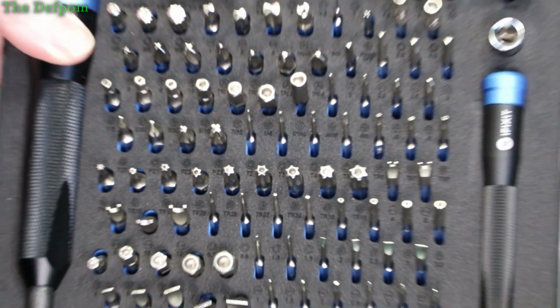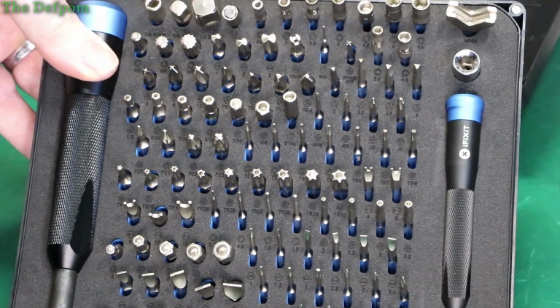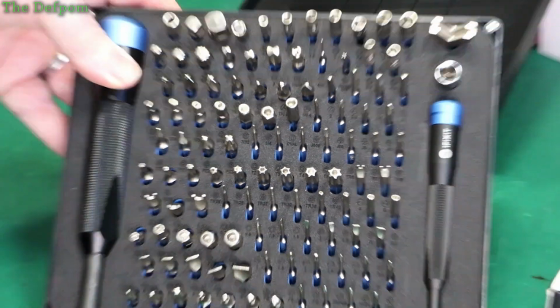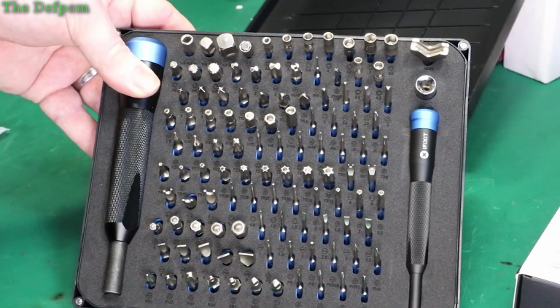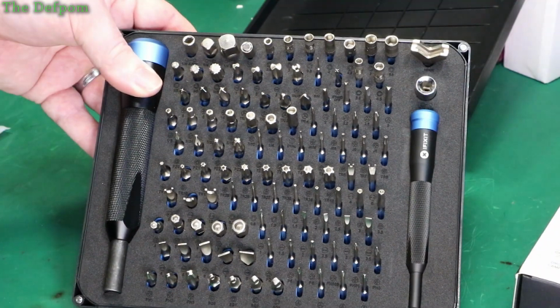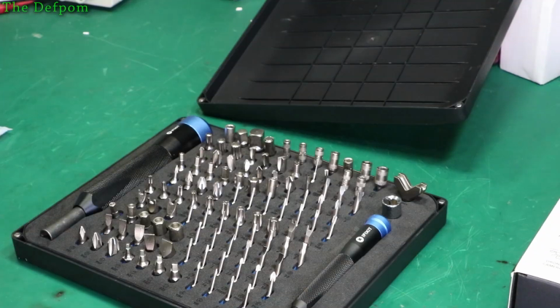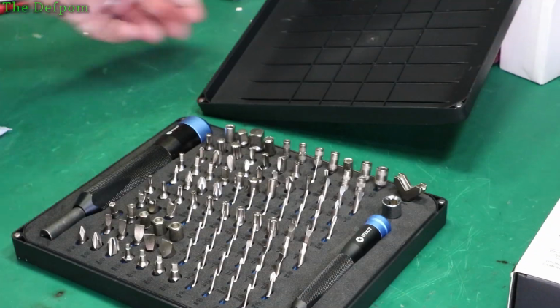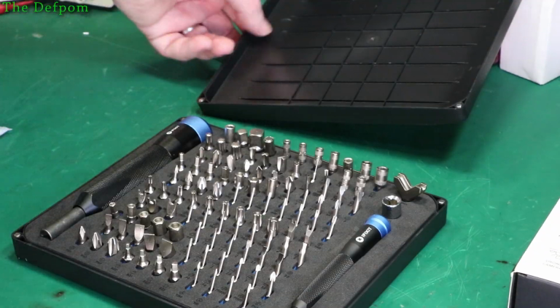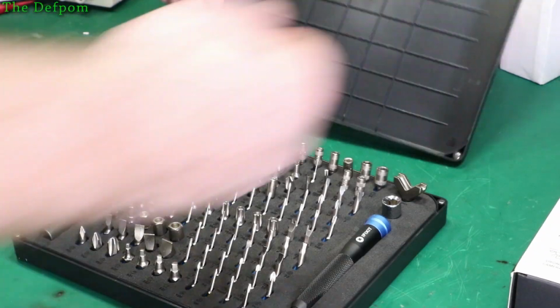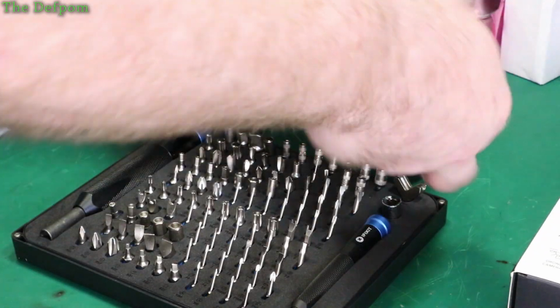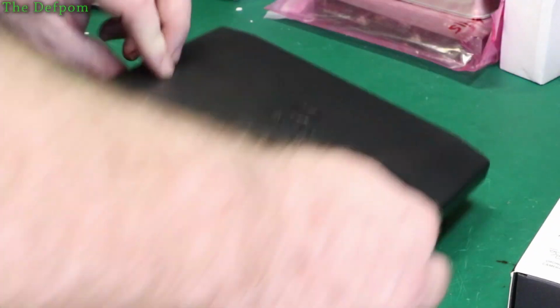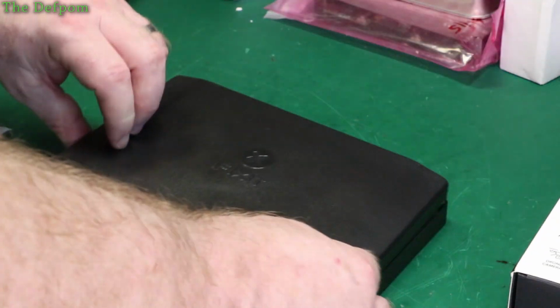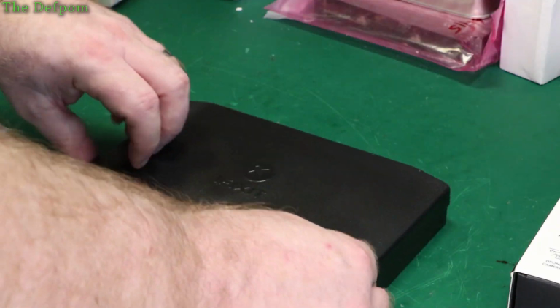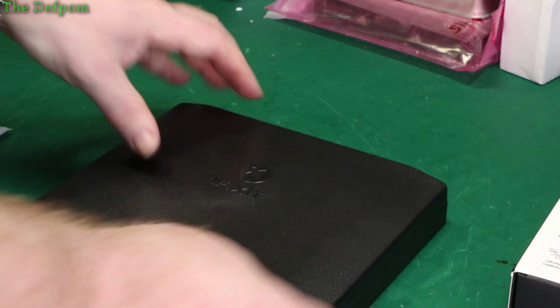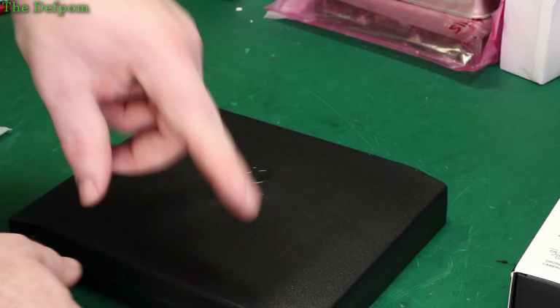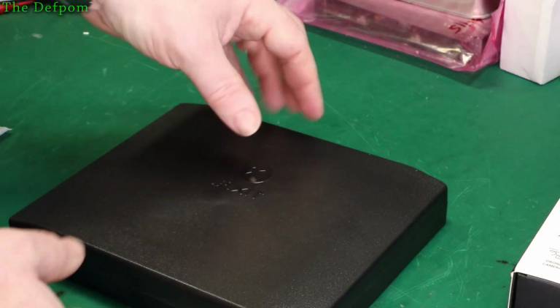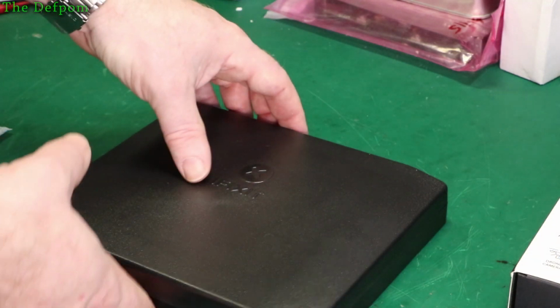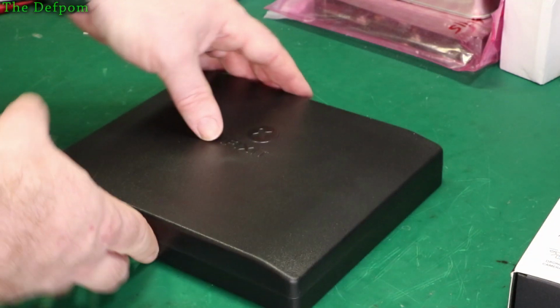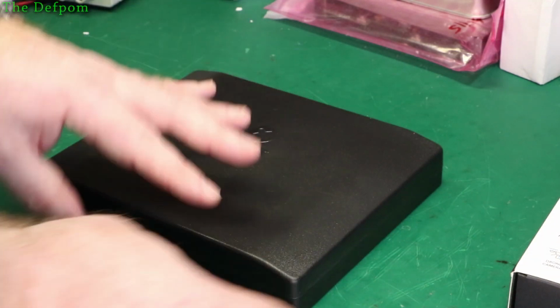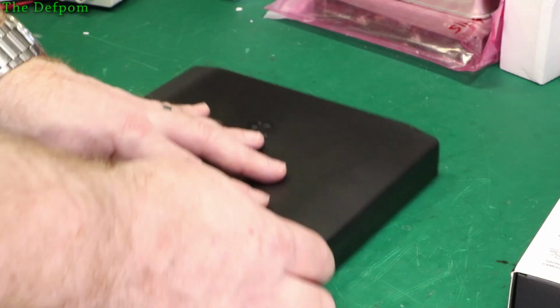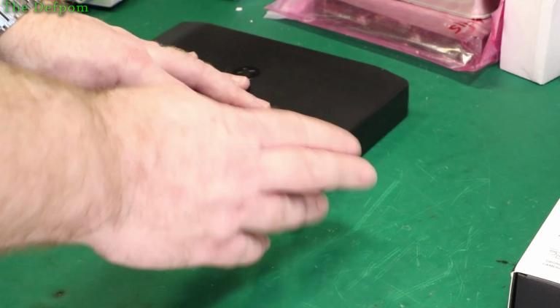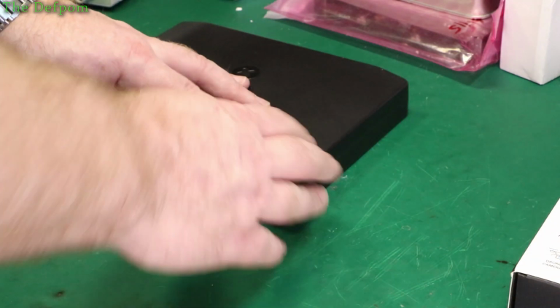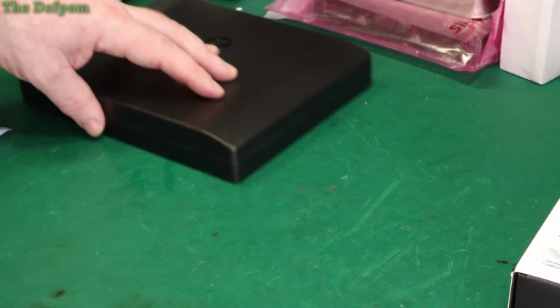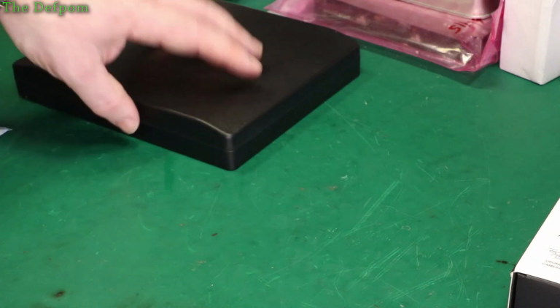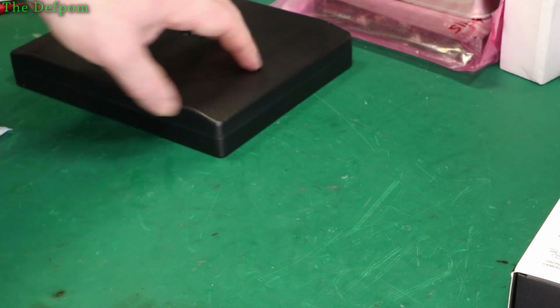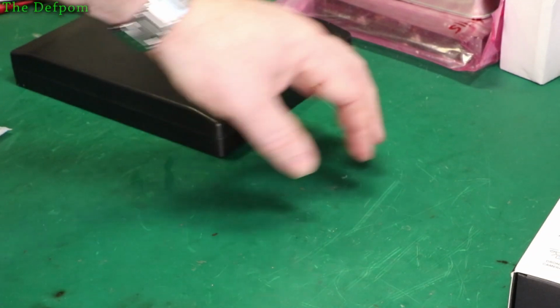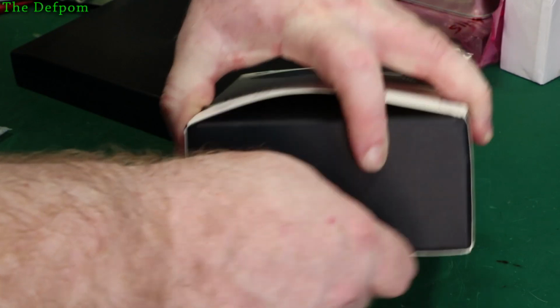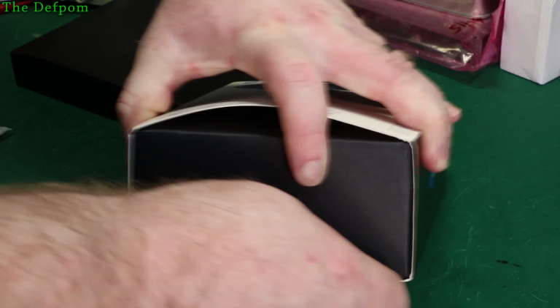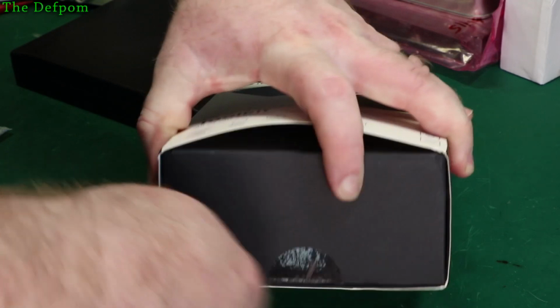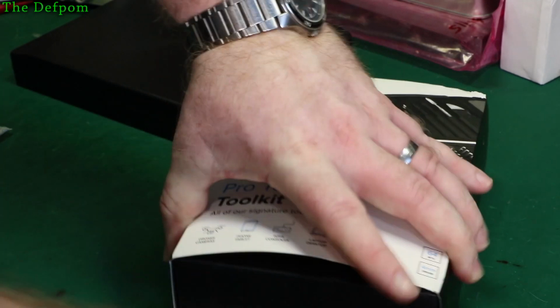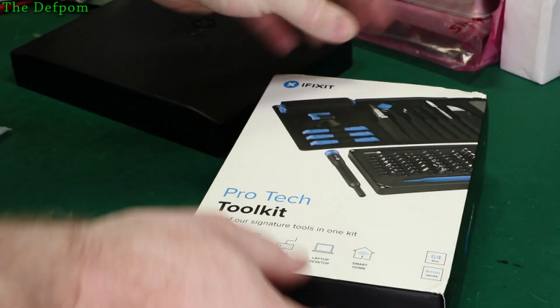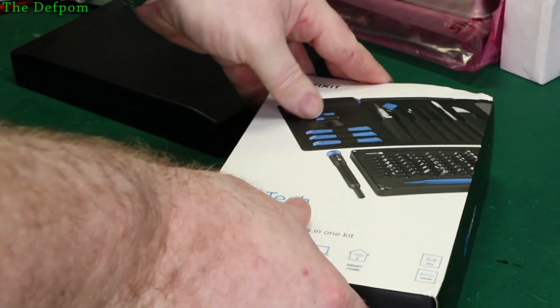So thank you very much iFixit for sending me that set. Let's take a look at the other set. Don't forget there'll be links down below to iFixit to go to the purchase page for these. Still sealed — that's important though.